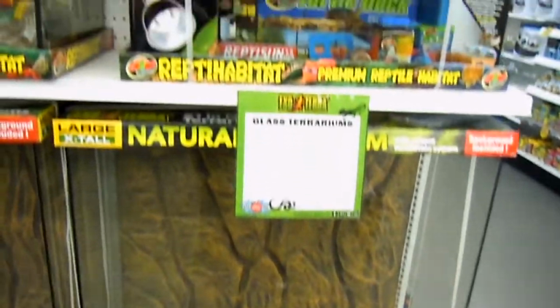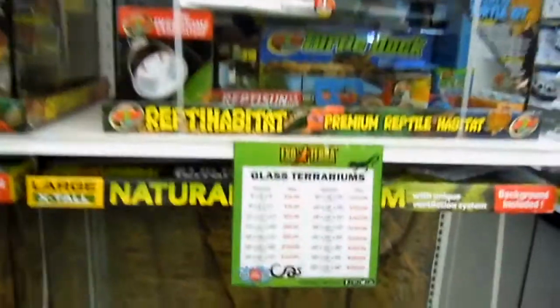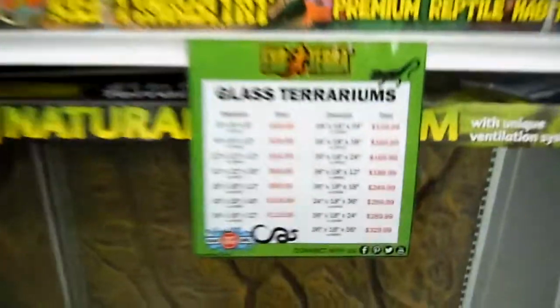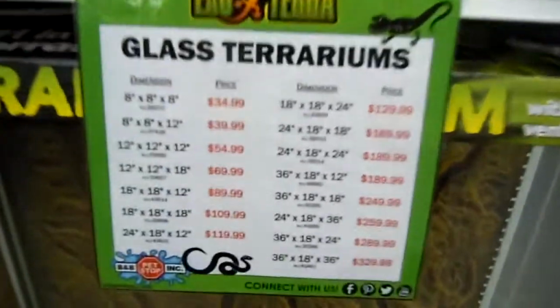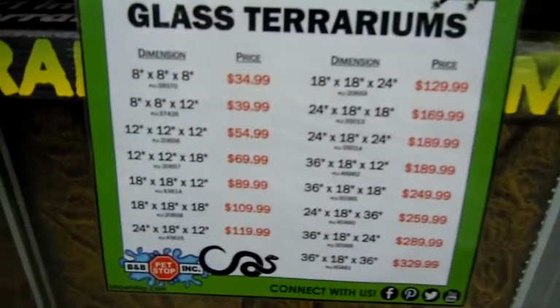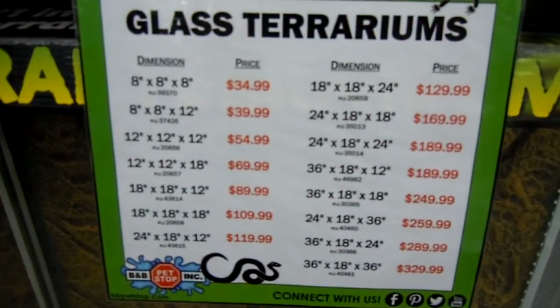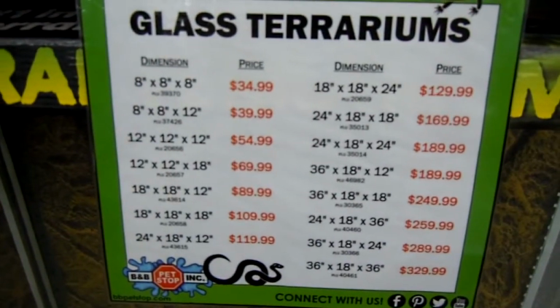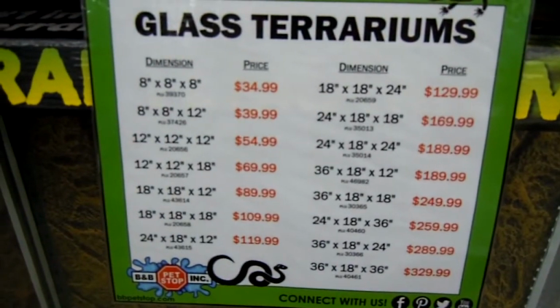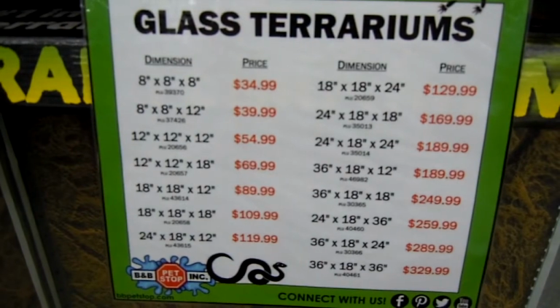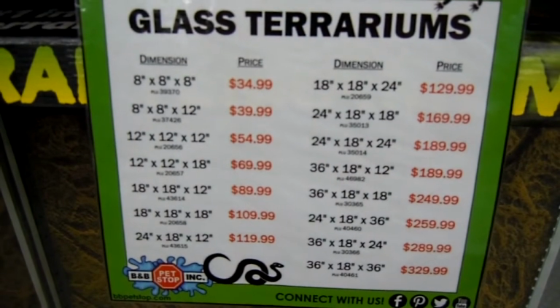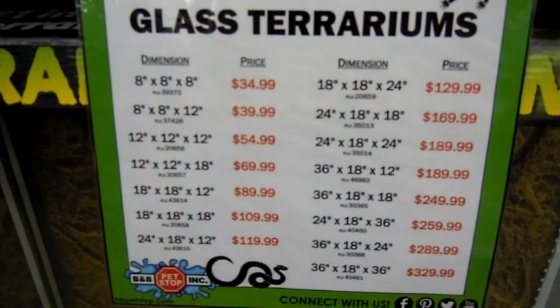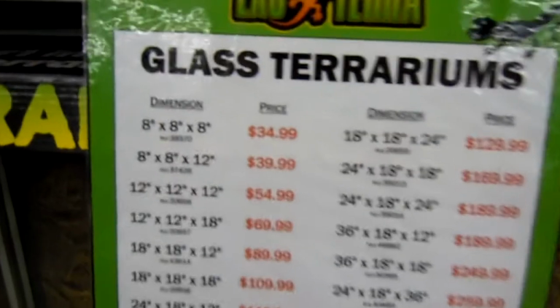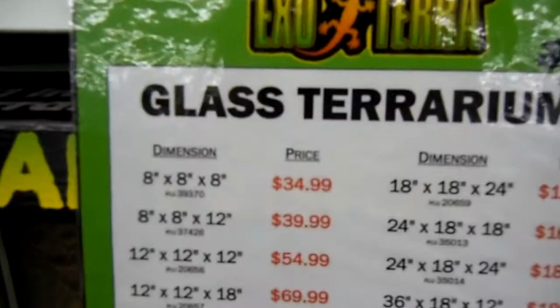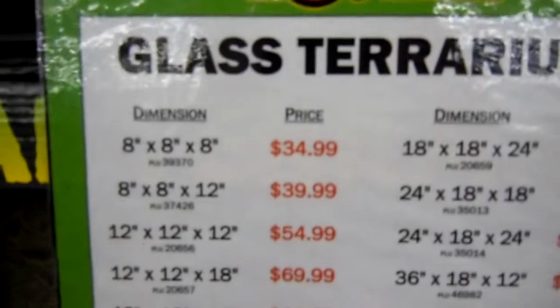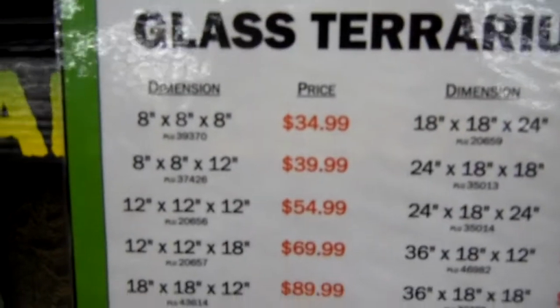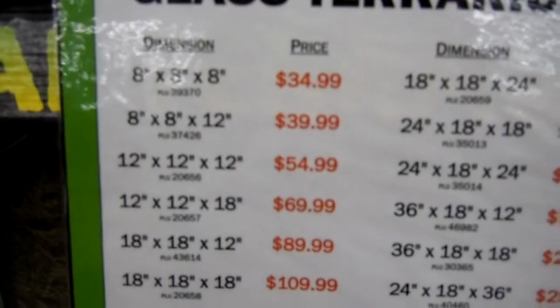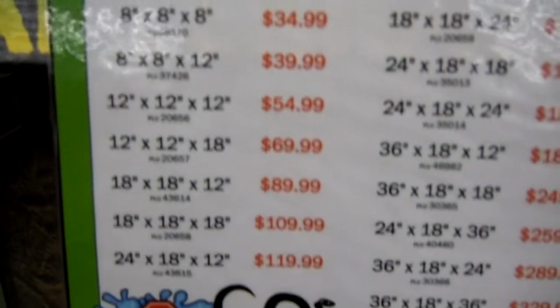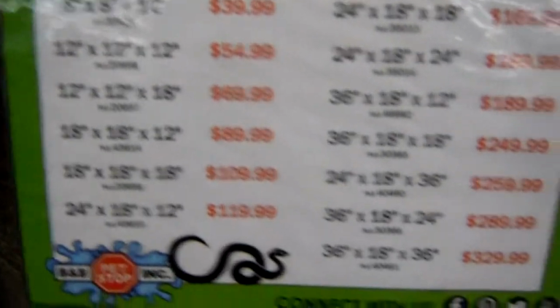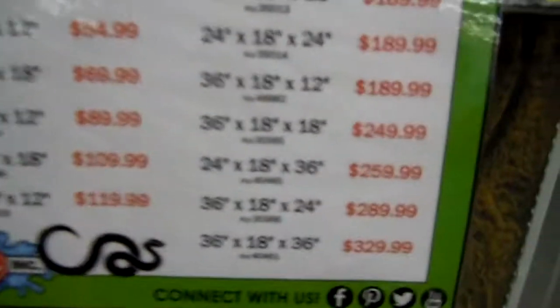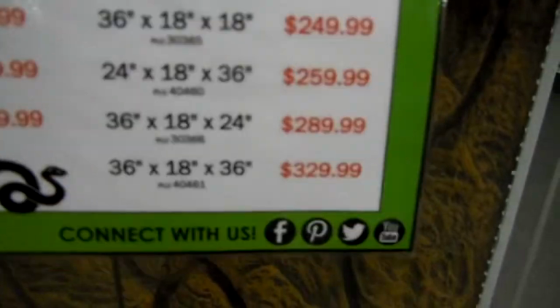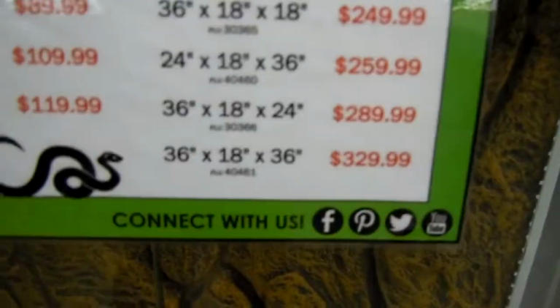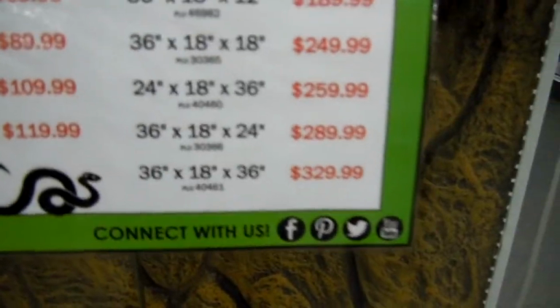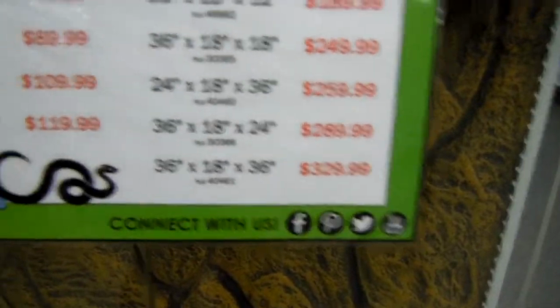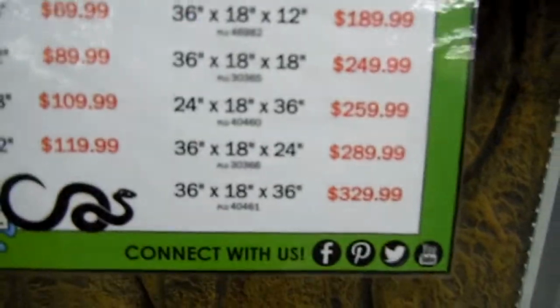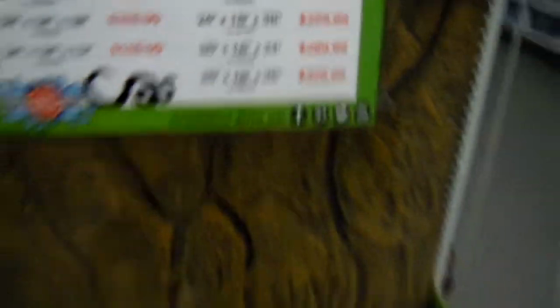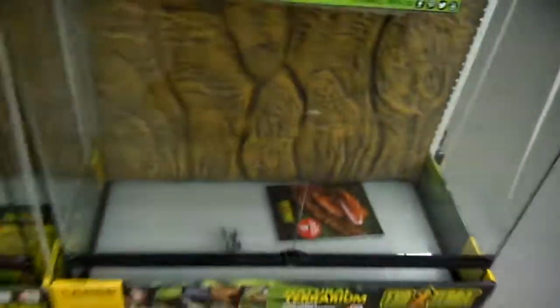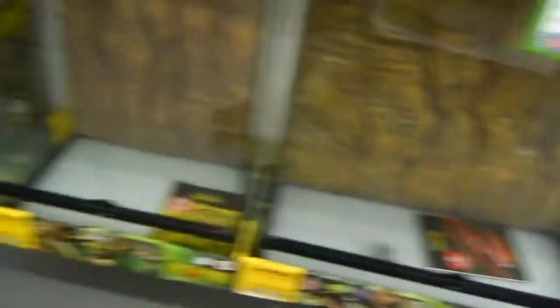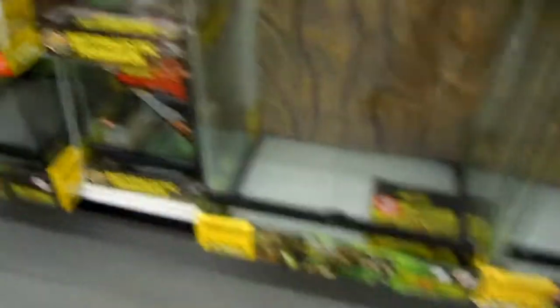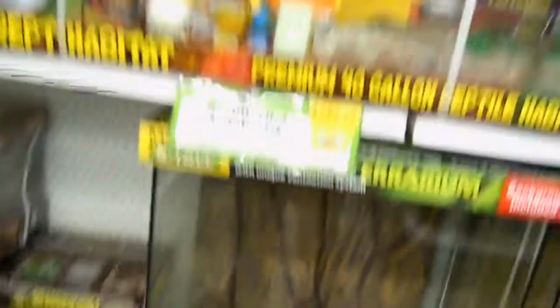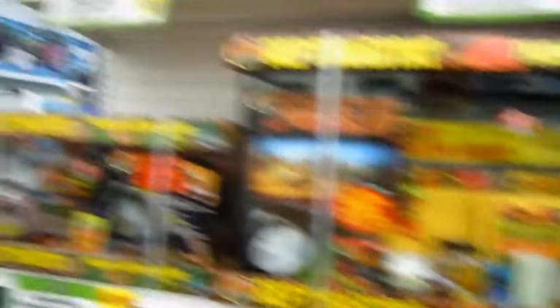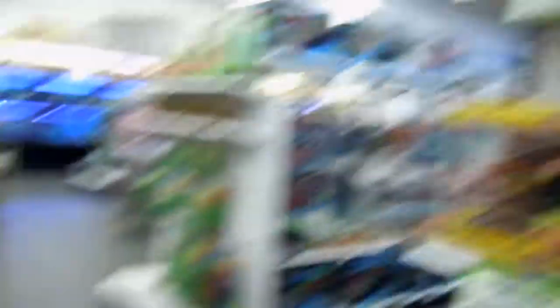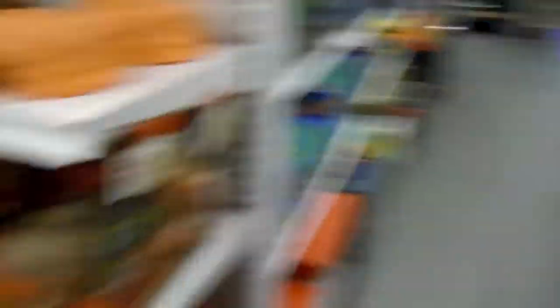Check that out. Here are some prices on glass terrariums. A 36 by 18 by 36 is $329 for future reference.